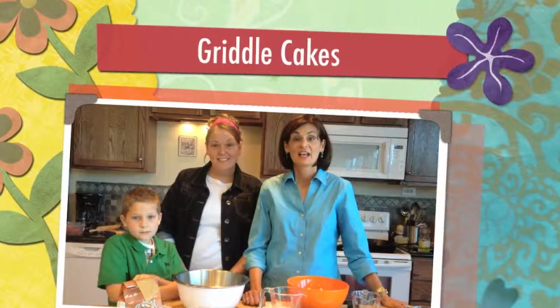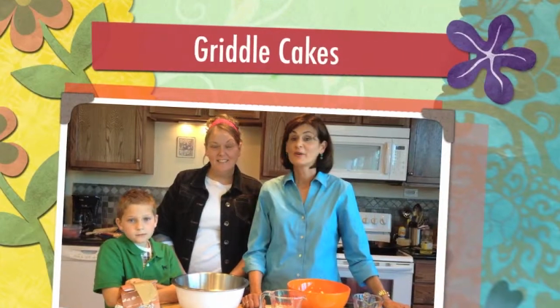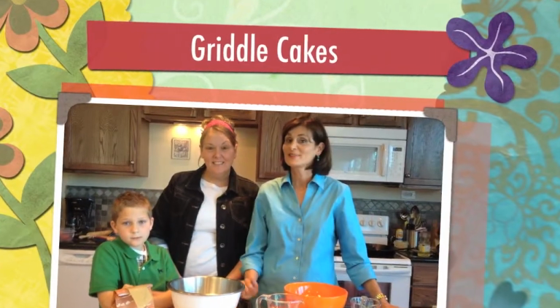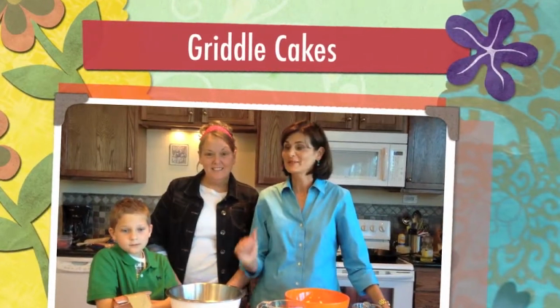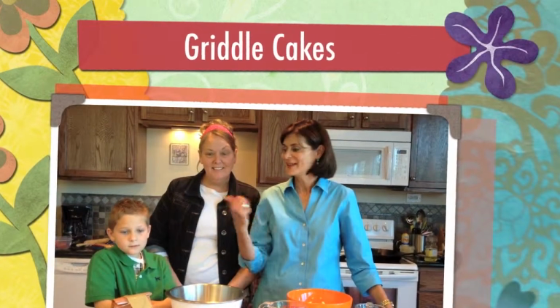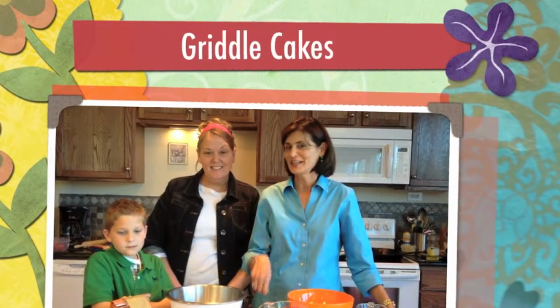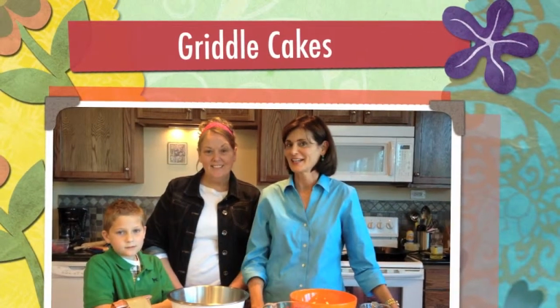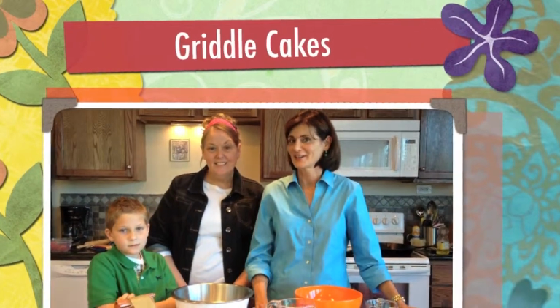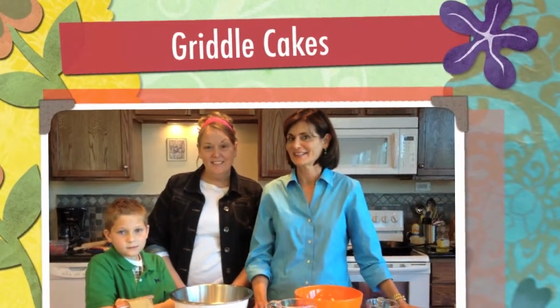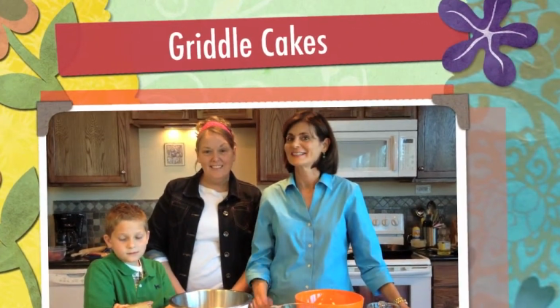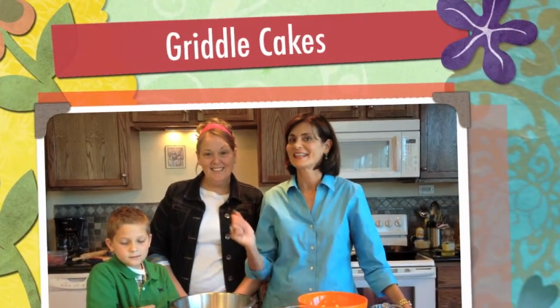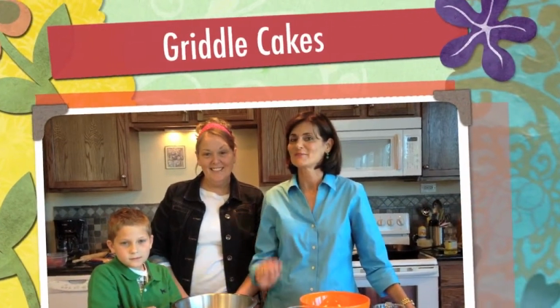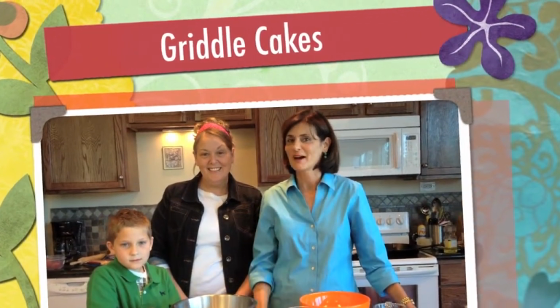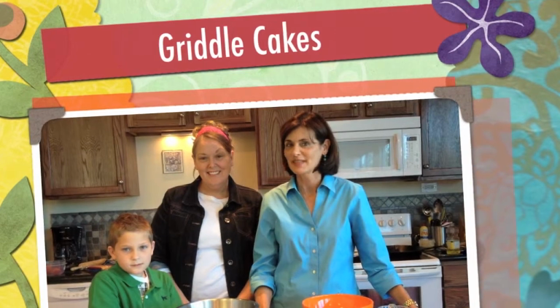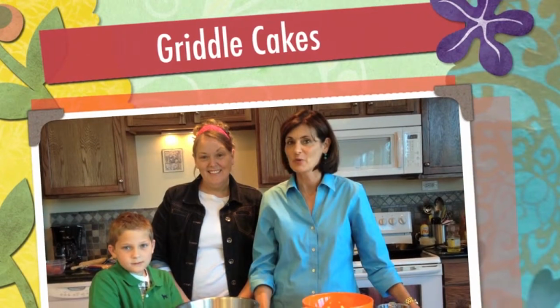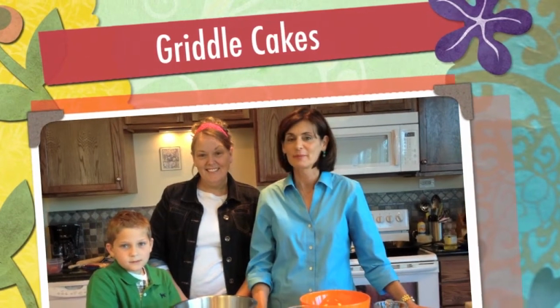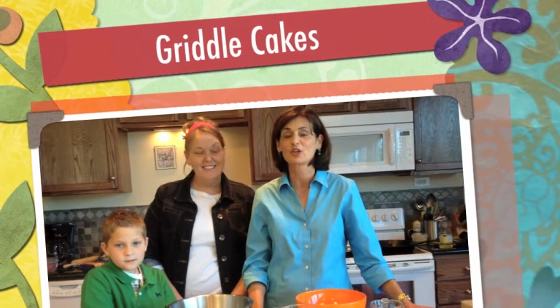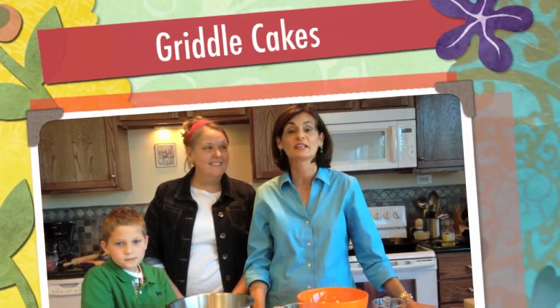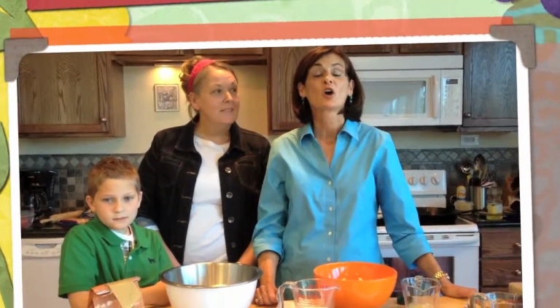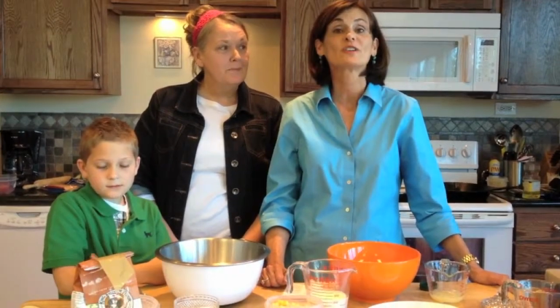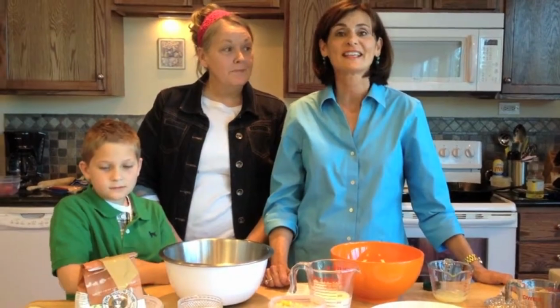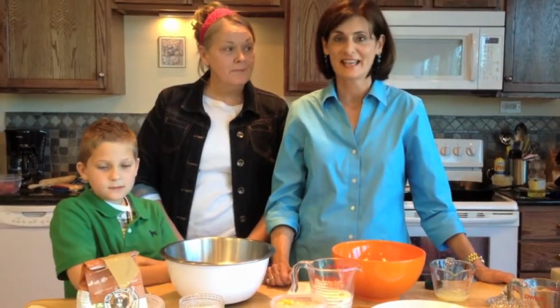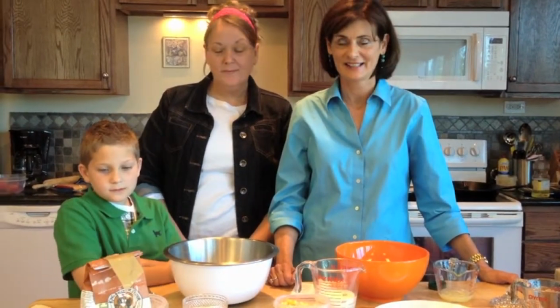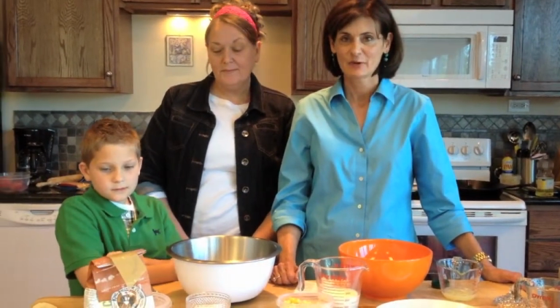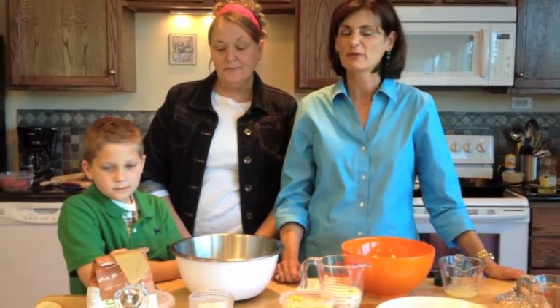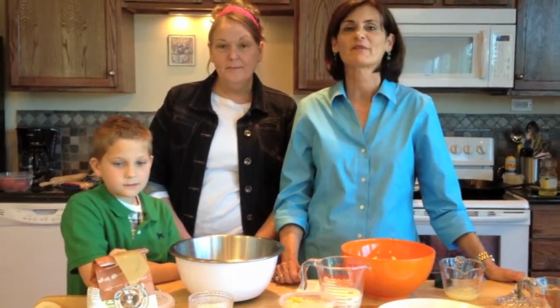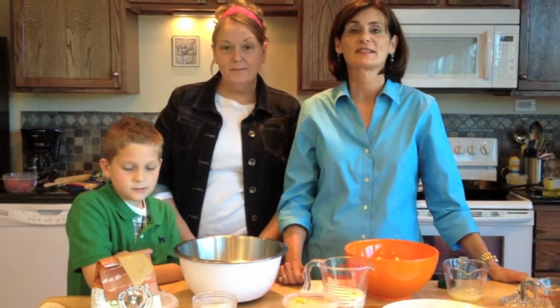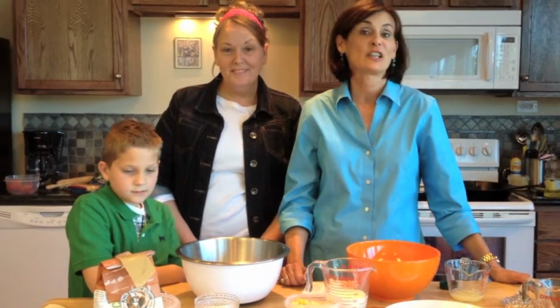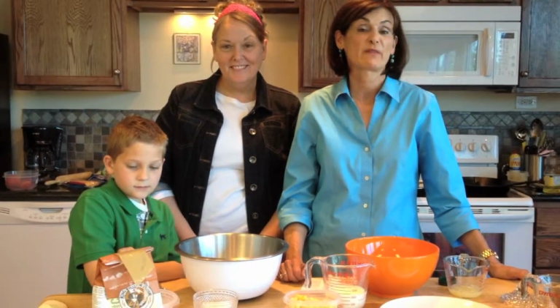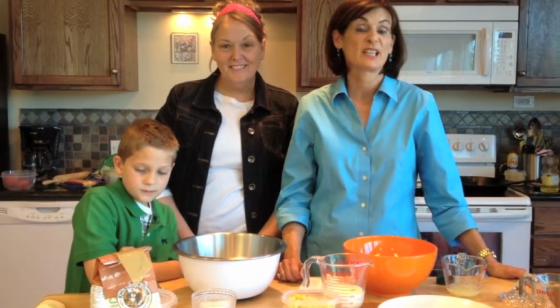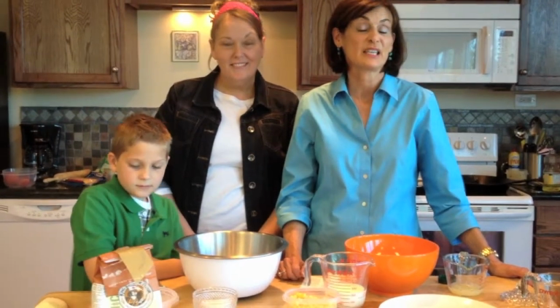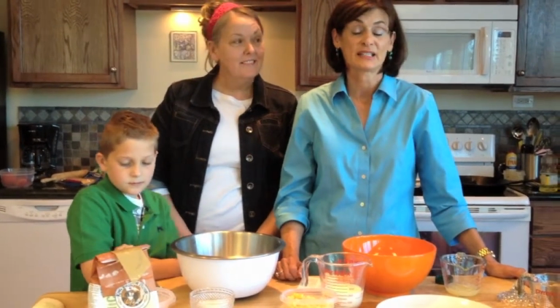Look who else has dropped in to help Daniel and I cook. It's Daniel's mom, so we're going to be cooking corn skillet cakes. If you're having them for breakfast on Sunday, you can have them for breakfast any time.